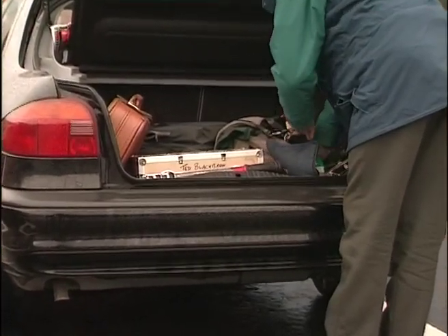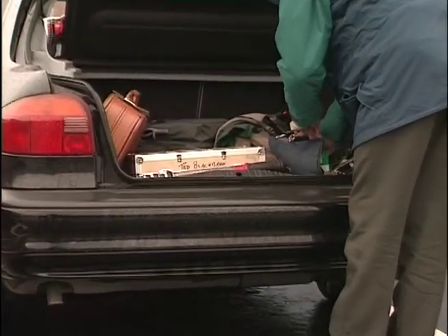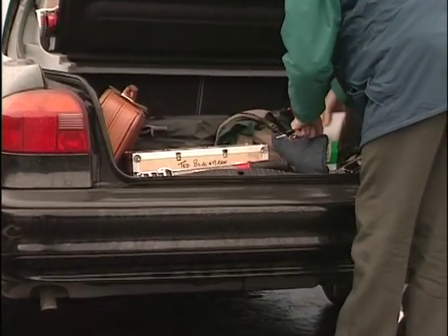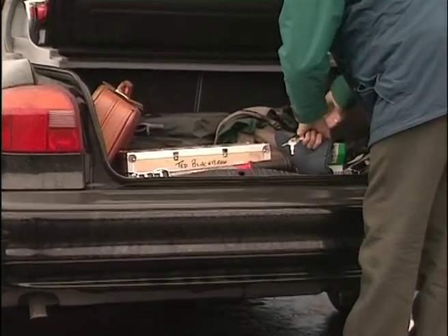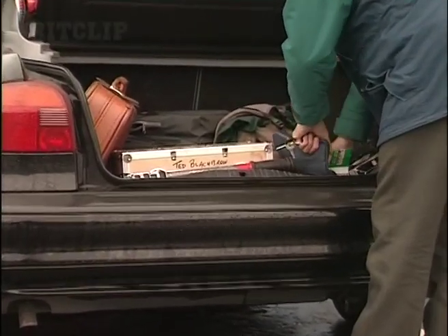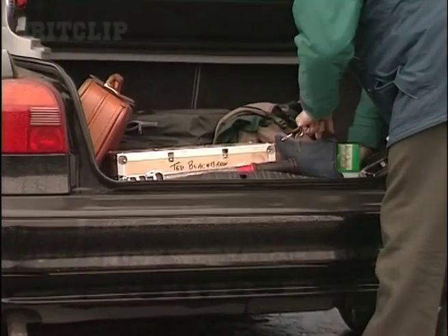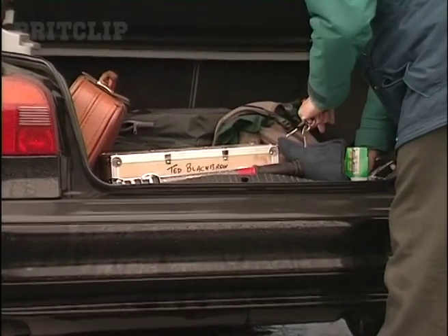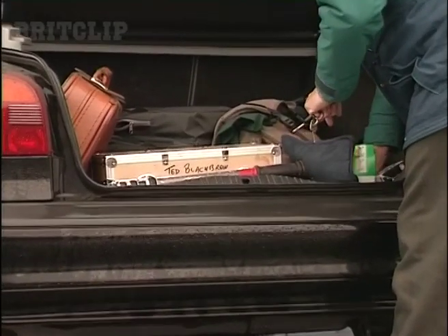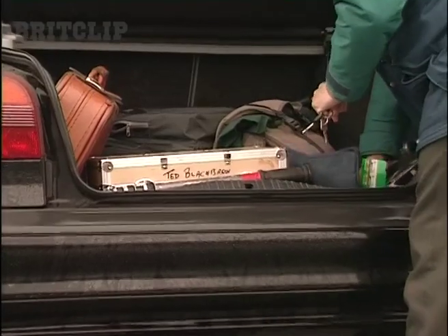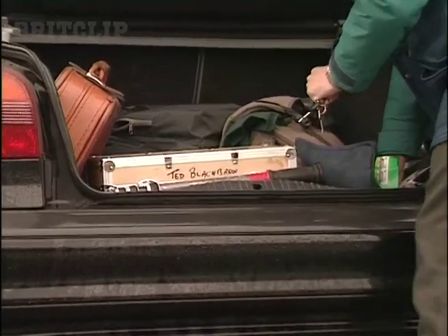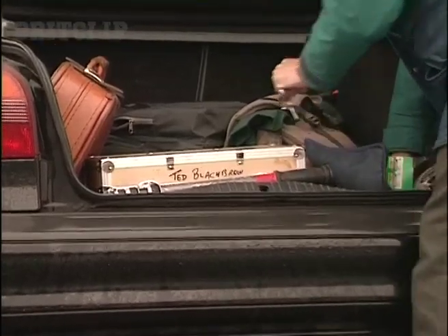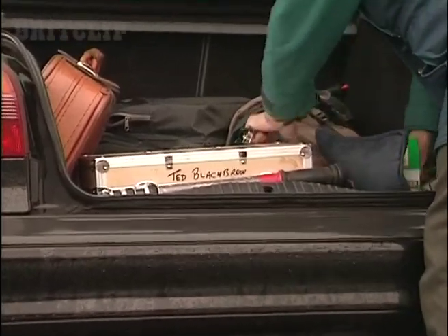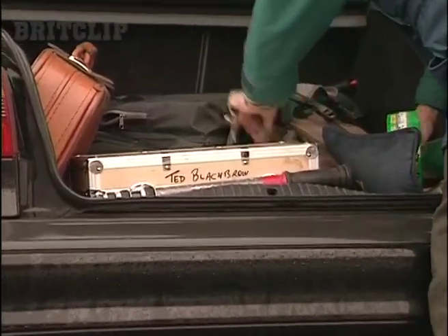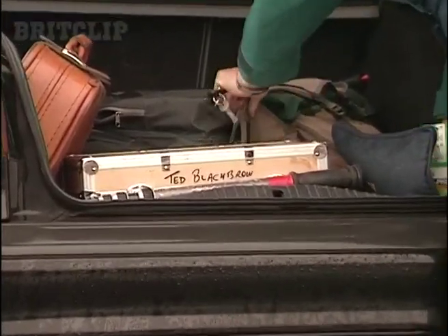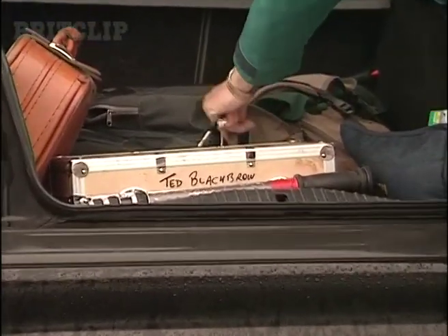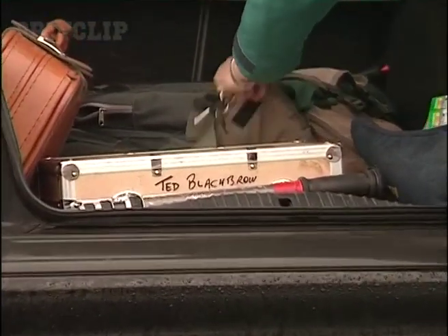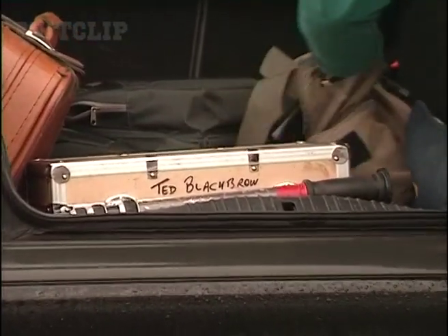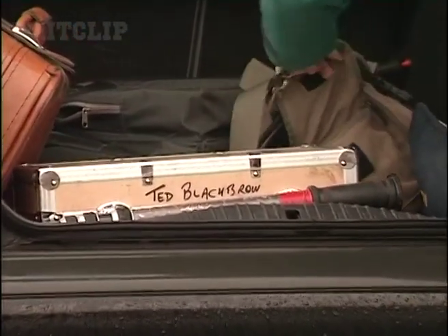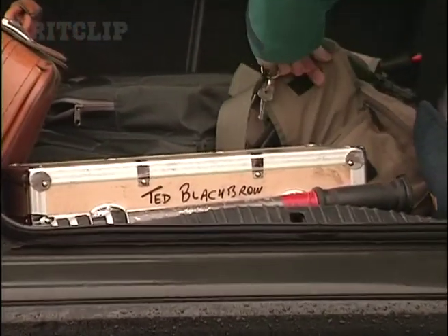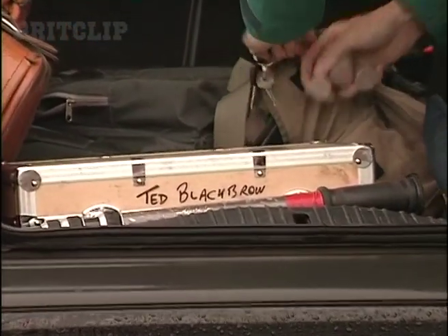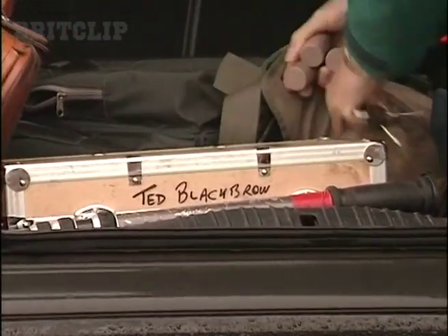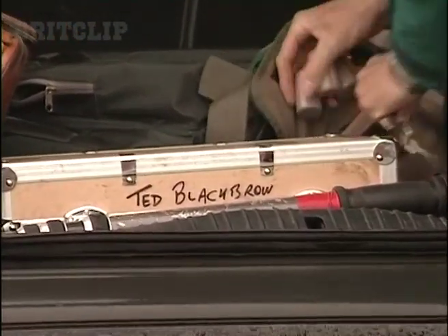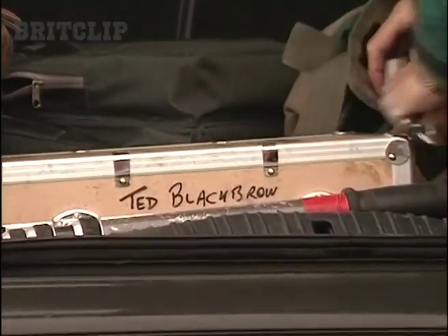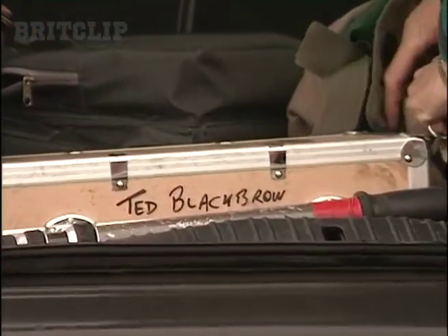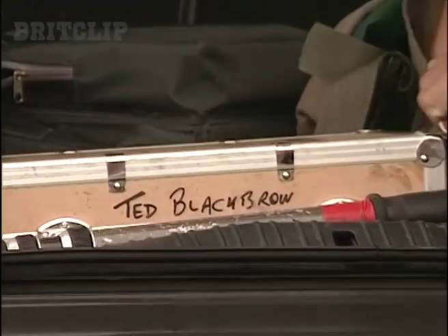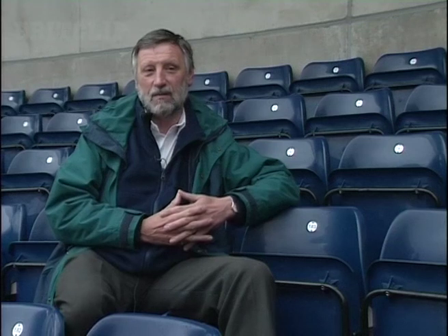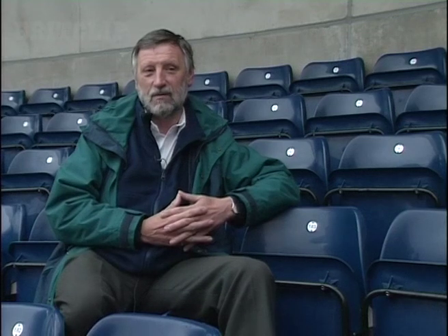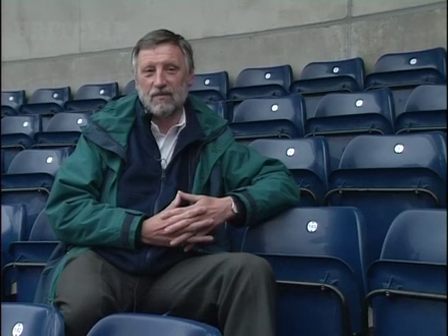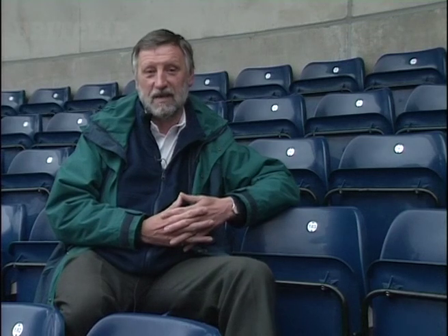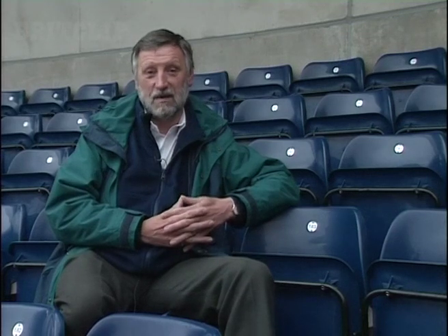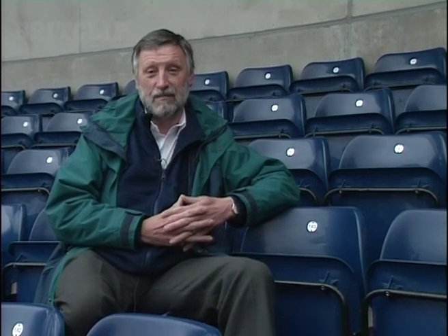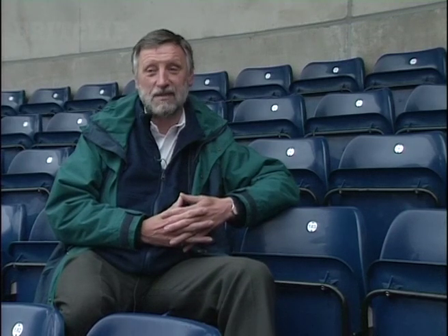This is Blackburn Rovers playing Manchester City, so it's a floodlit match at night. I'll use slightly different equipment to the equipment I'd use for a daytime match.